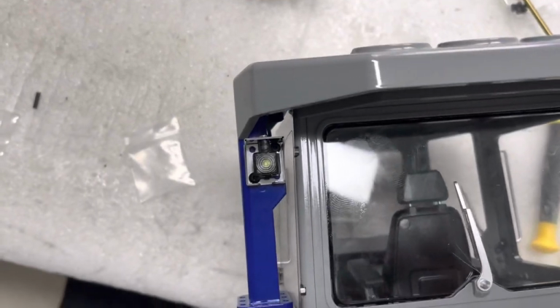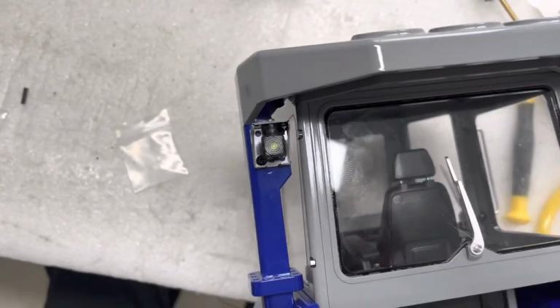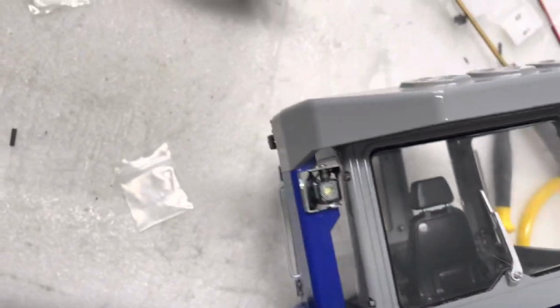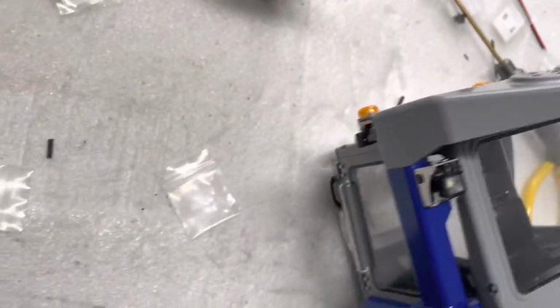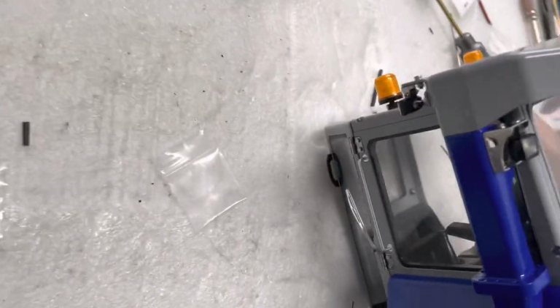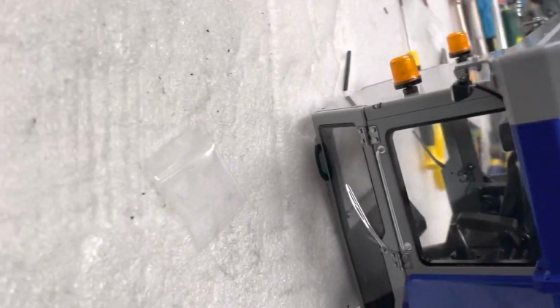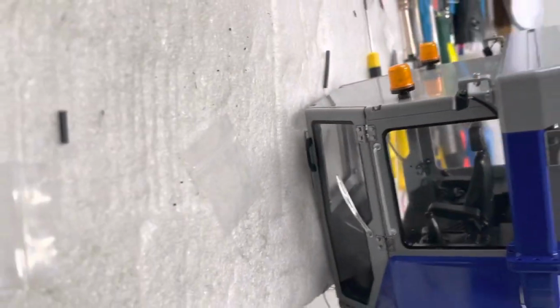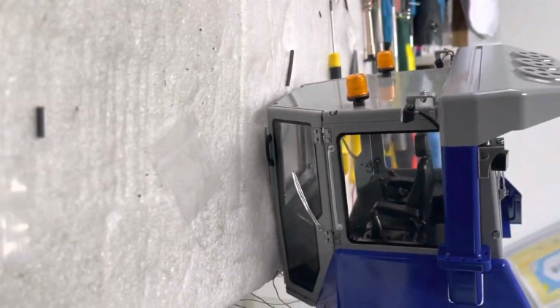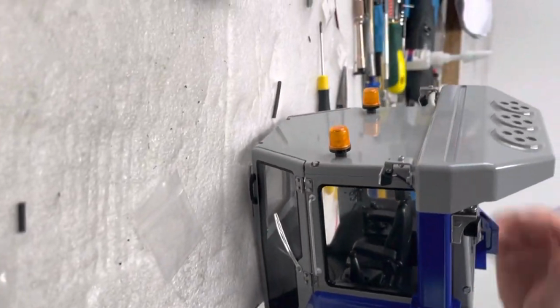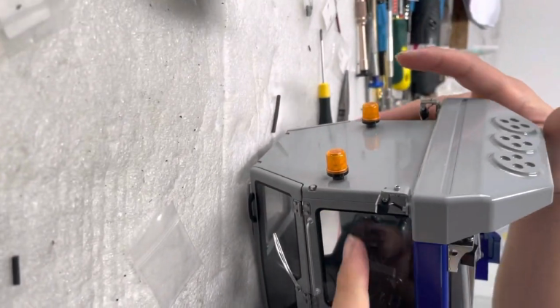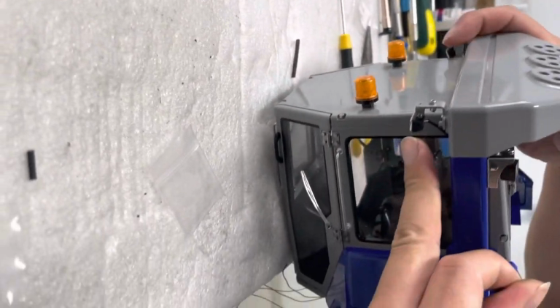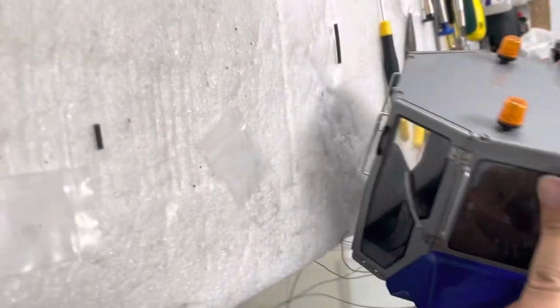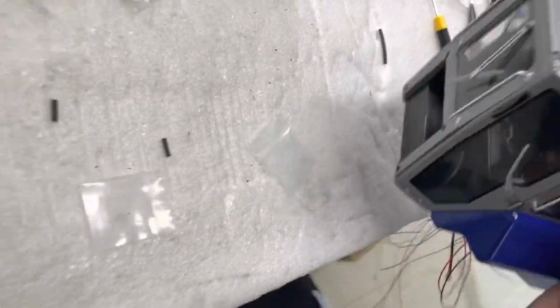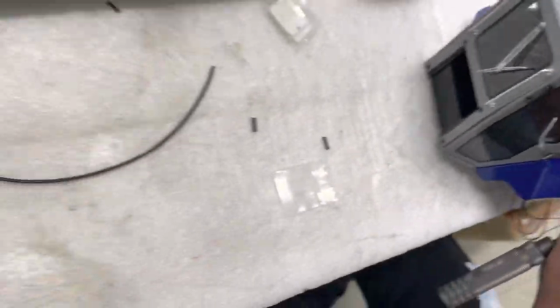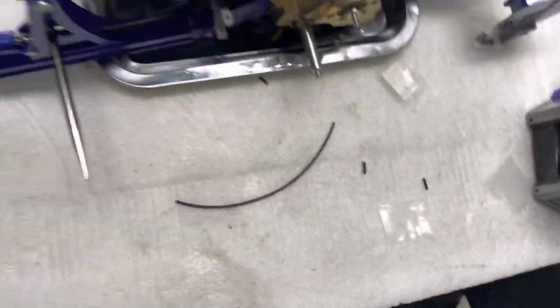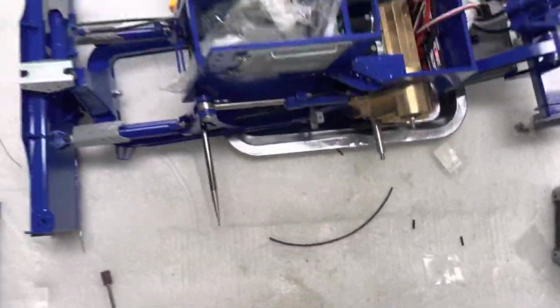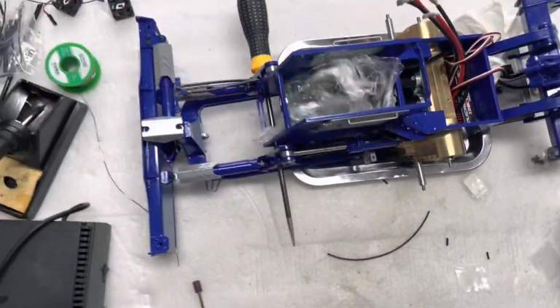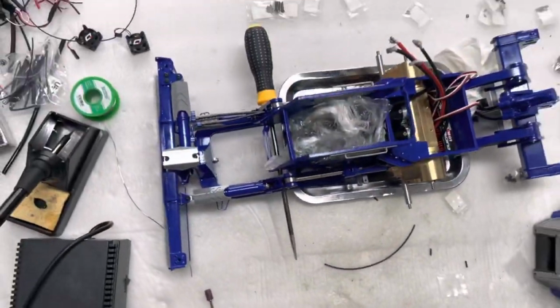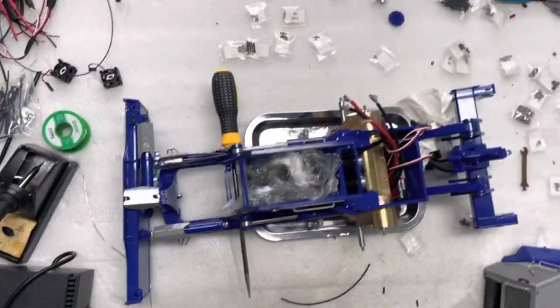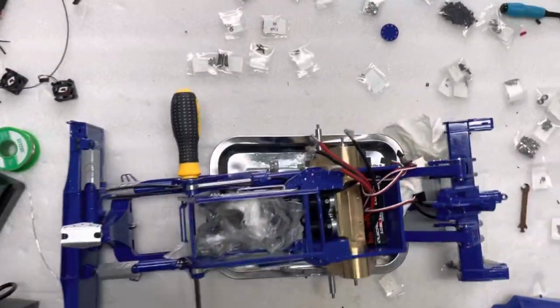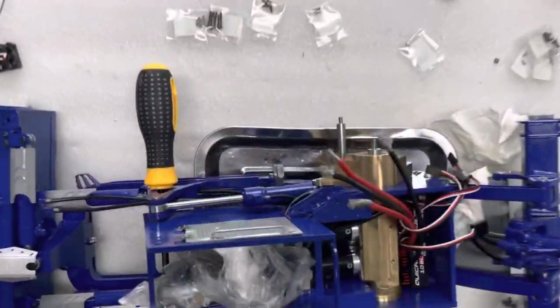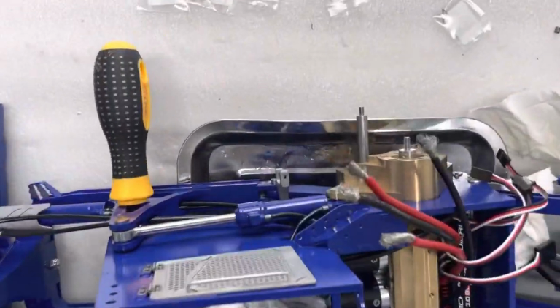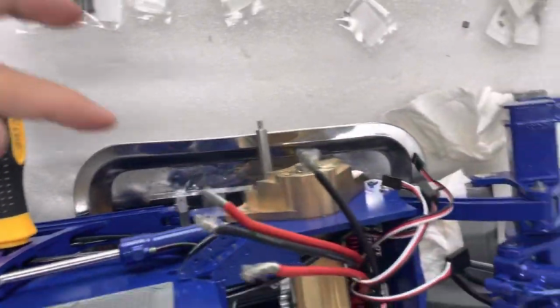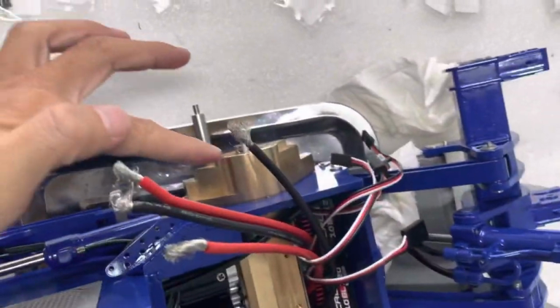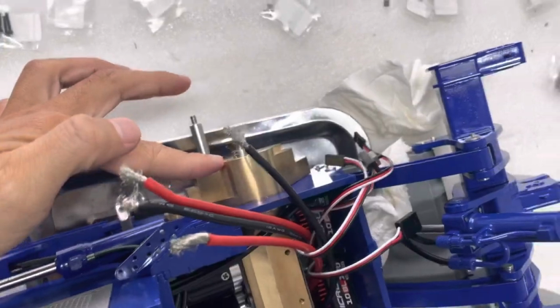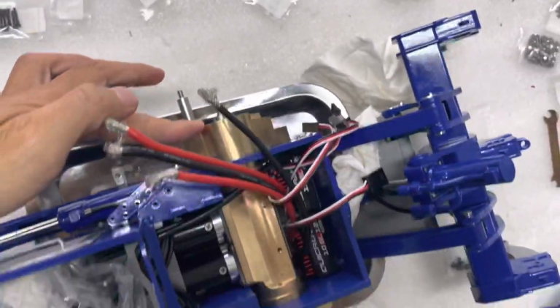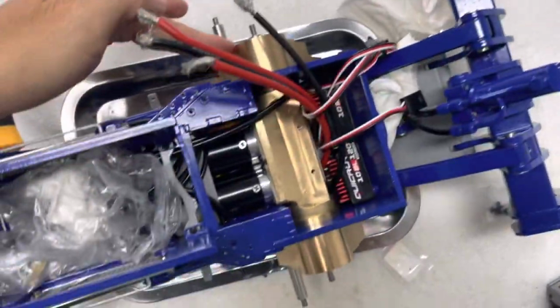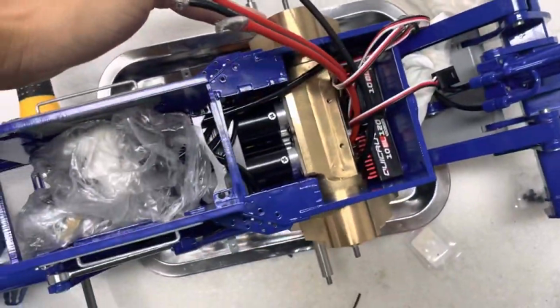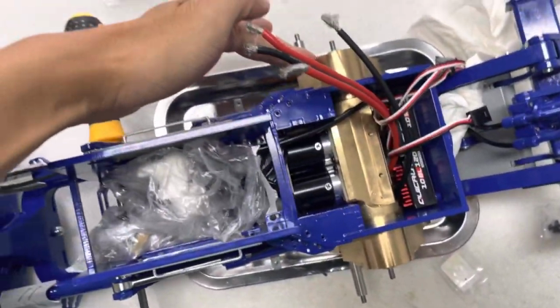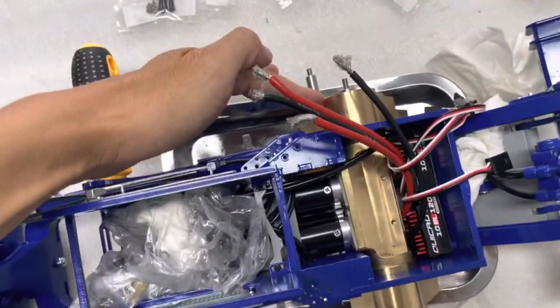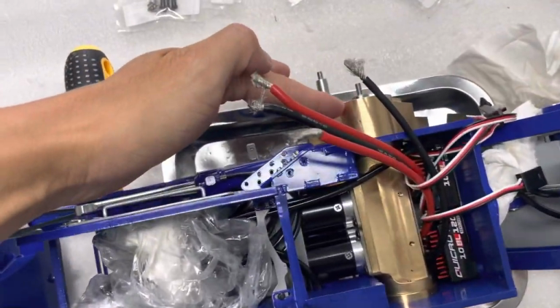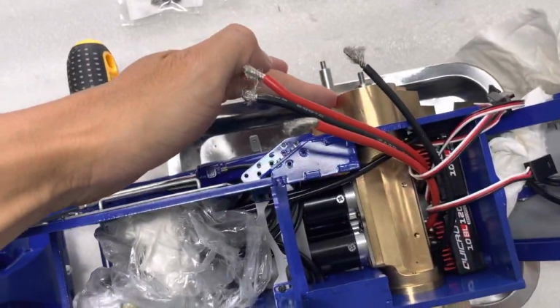This is the back side of it. The front side is down there. You can see this is the mainframe. The drive system is already down there.